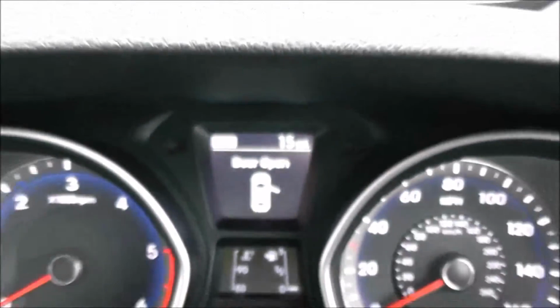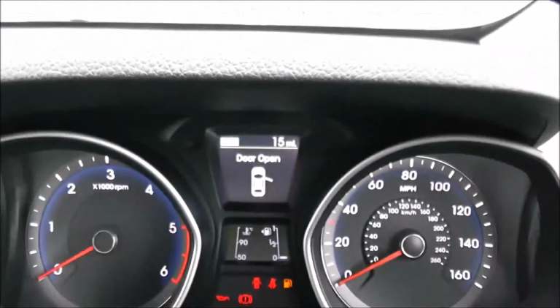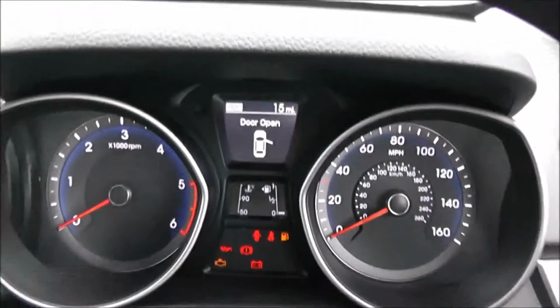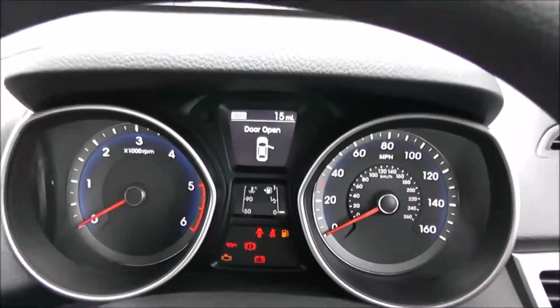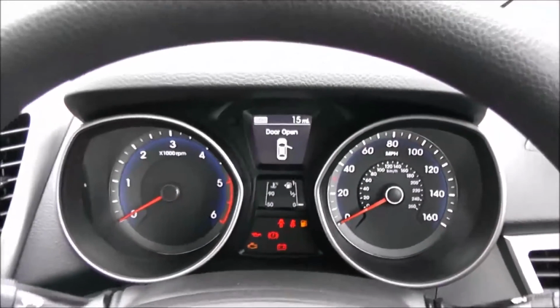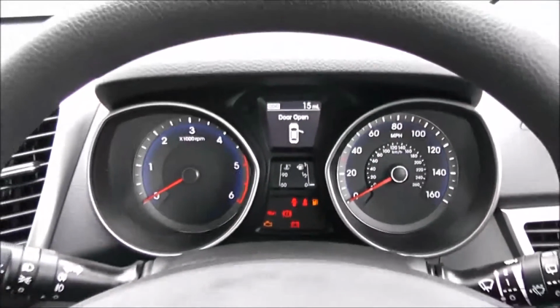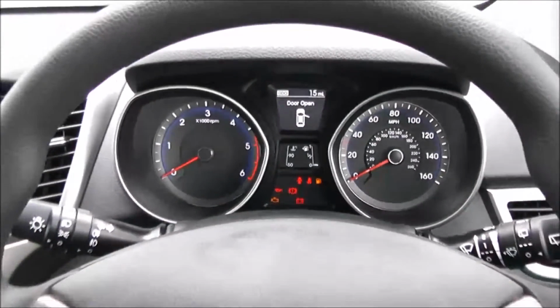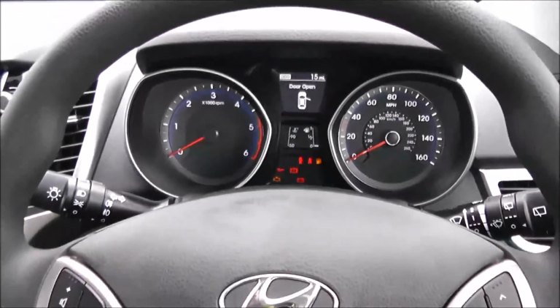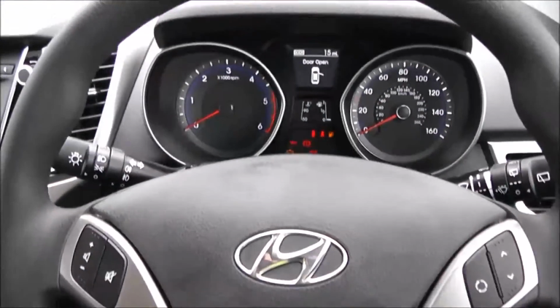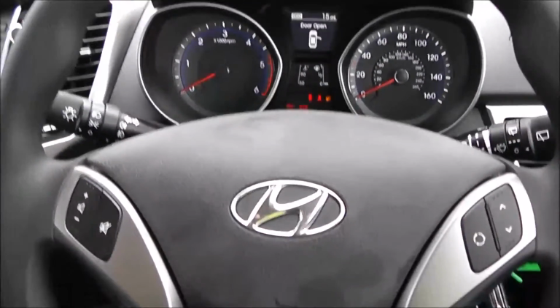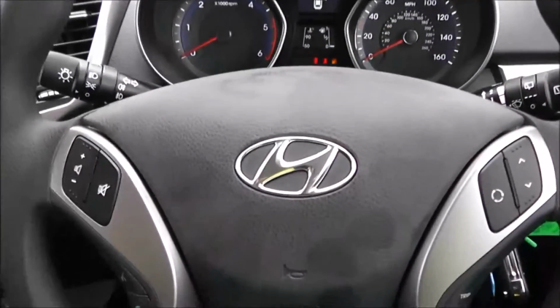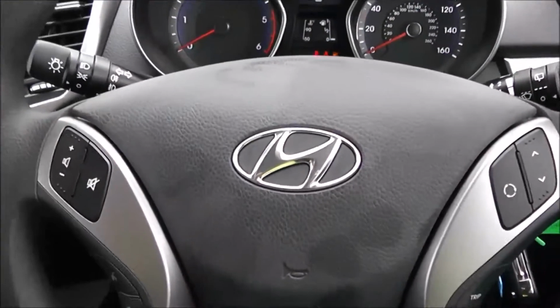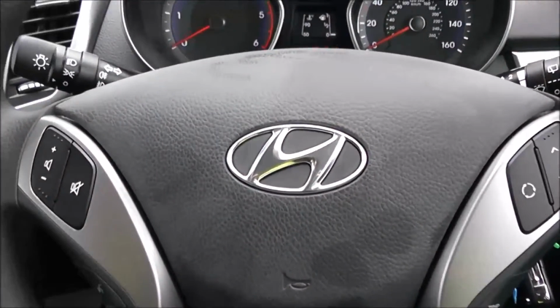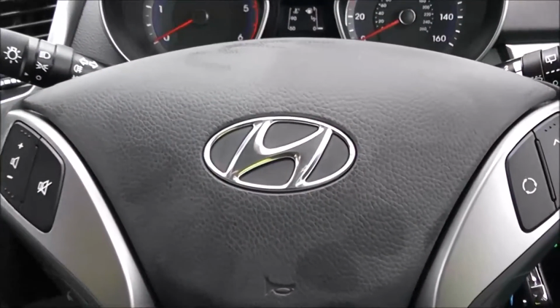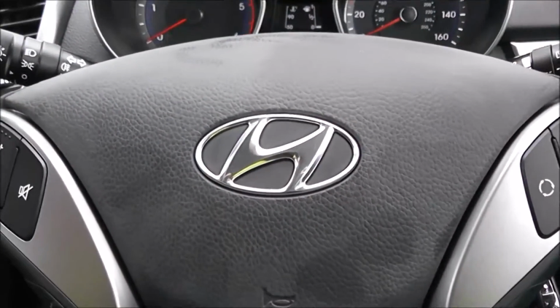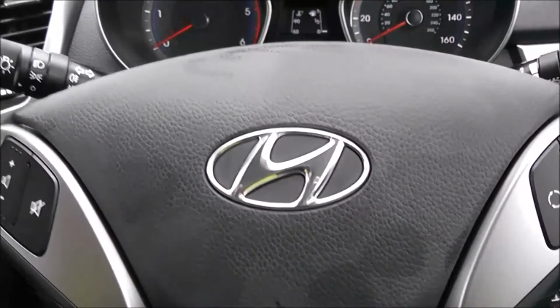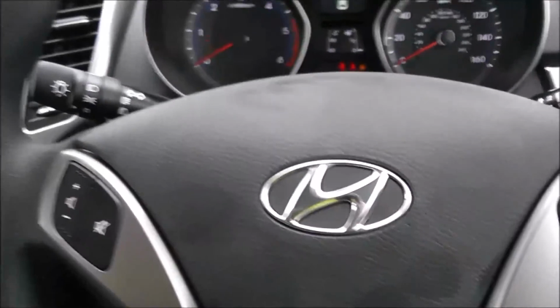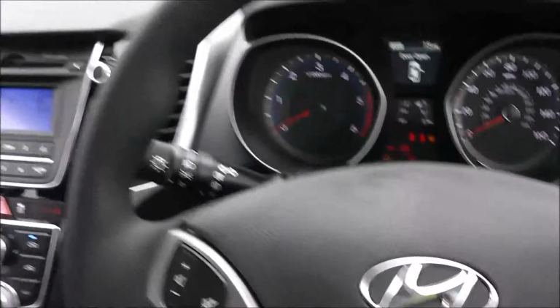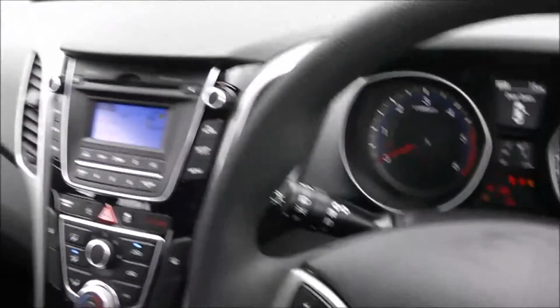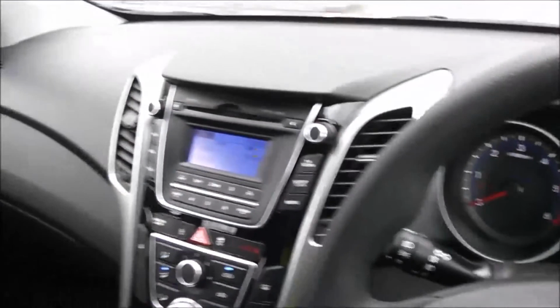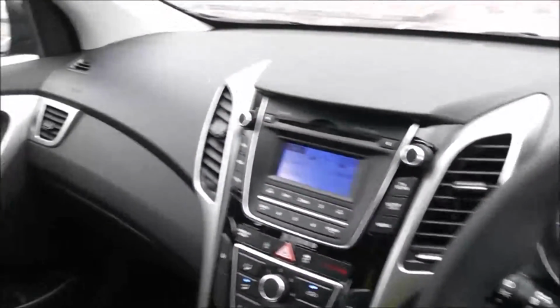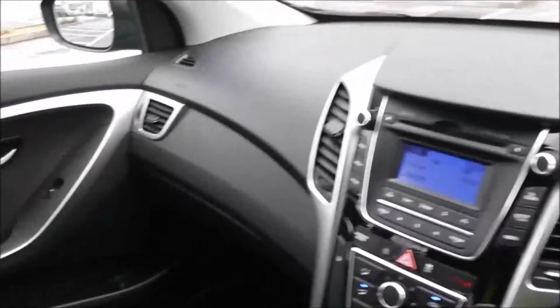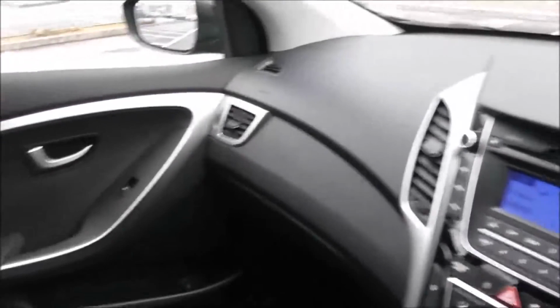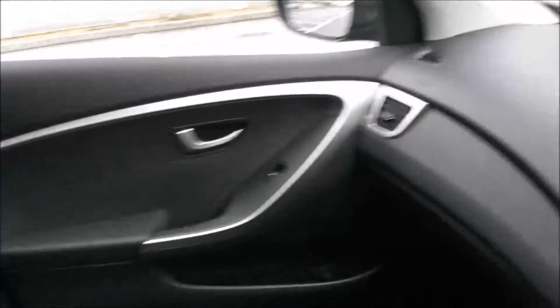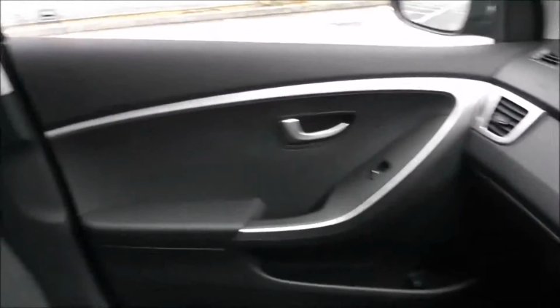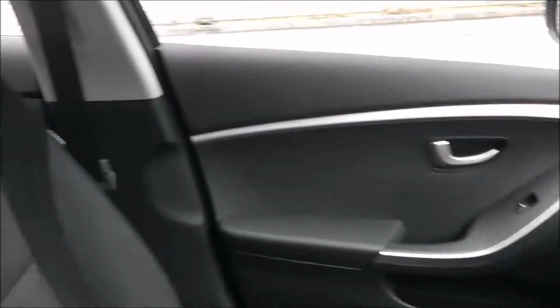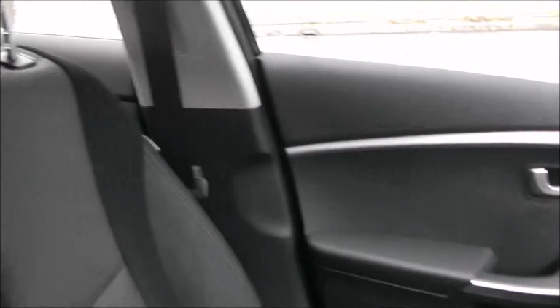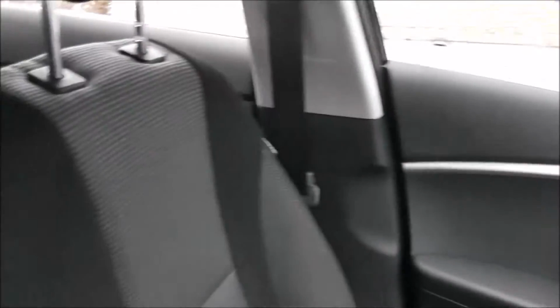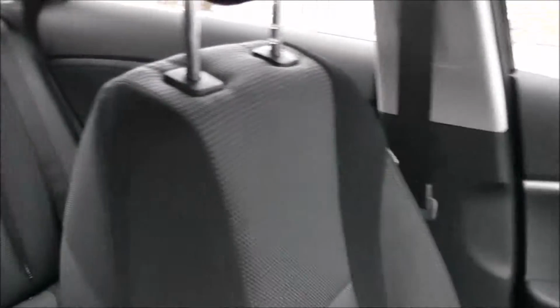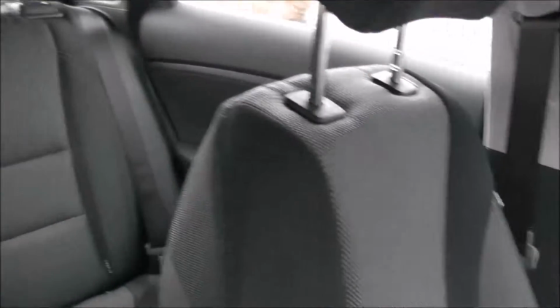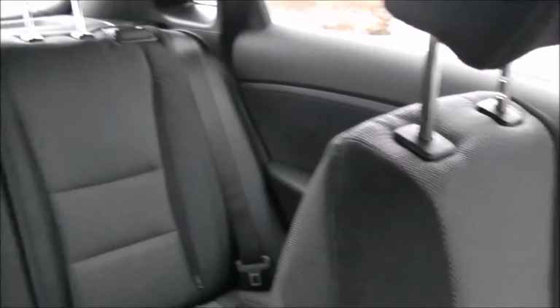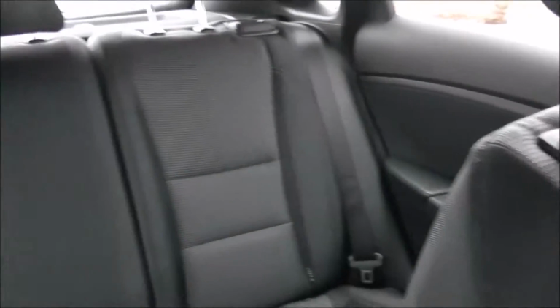Thank you for watching this vehicle today. A quick reminder that this vehicle will come with the remainder of the five-year Hyundai warranty. For more information, don't hesitate to click on the link in the video — this is also where you can book yourself a test drive.